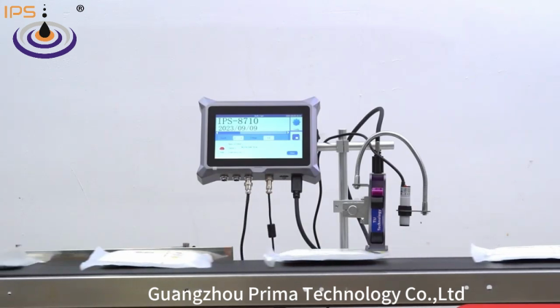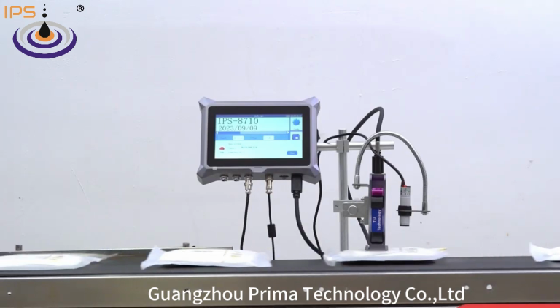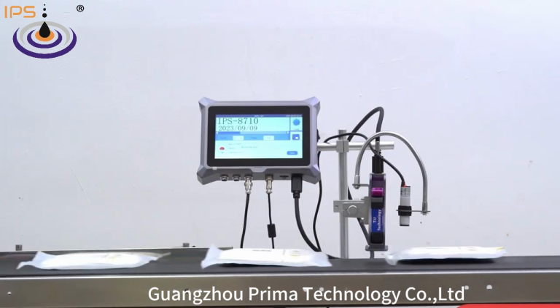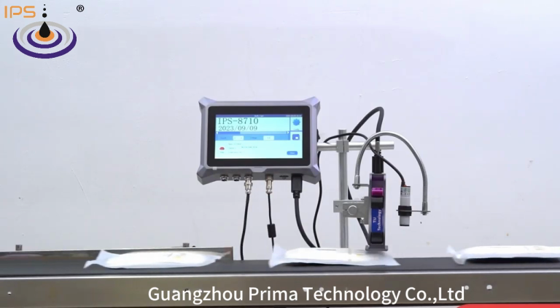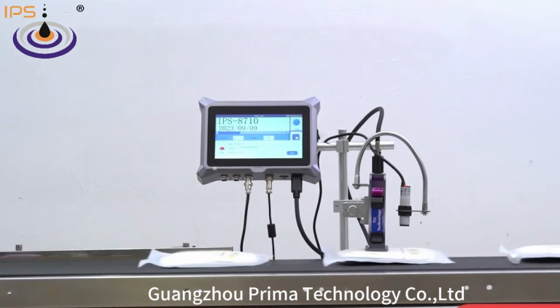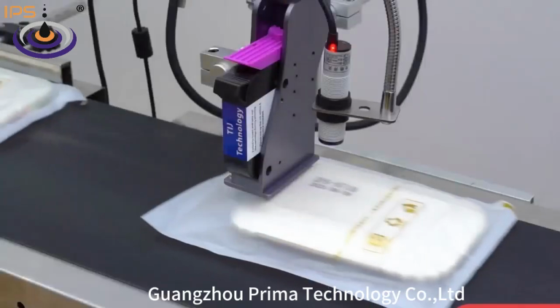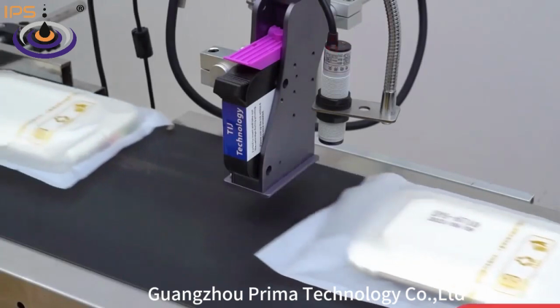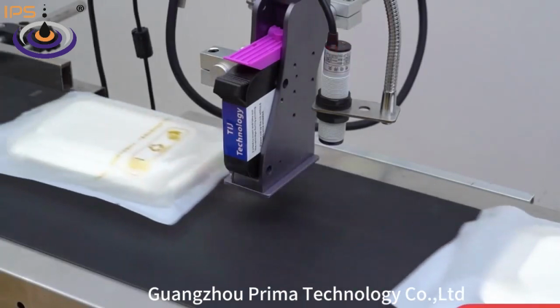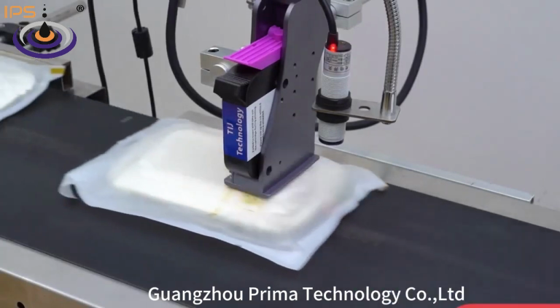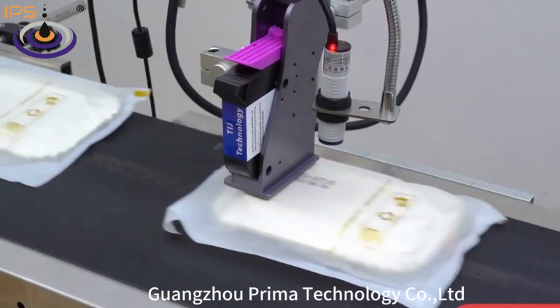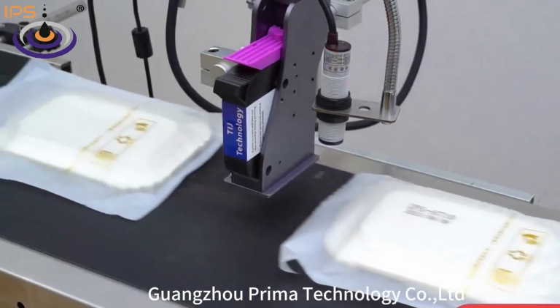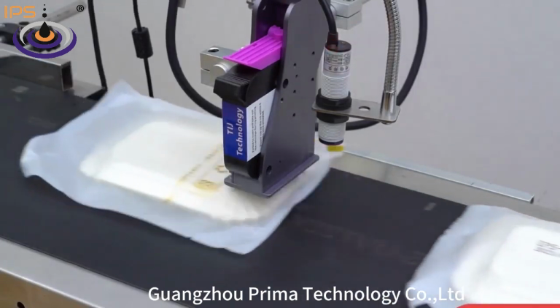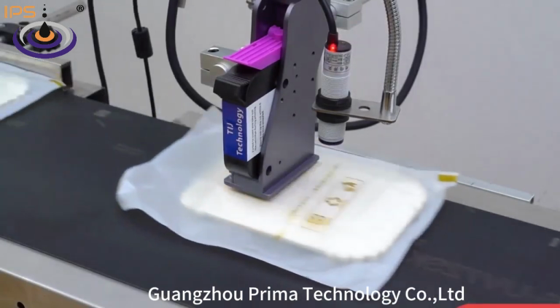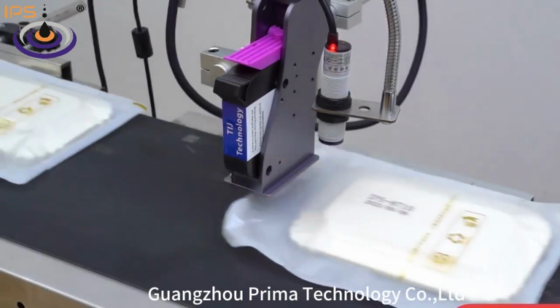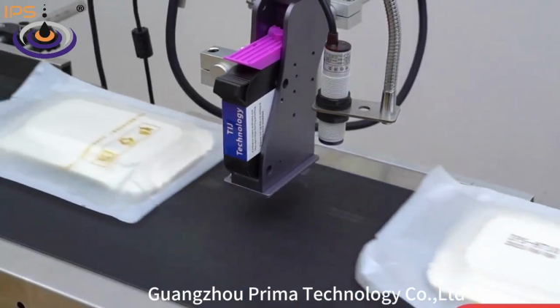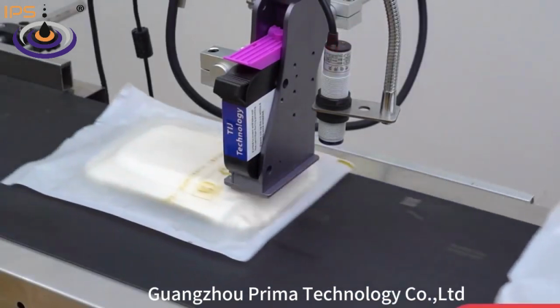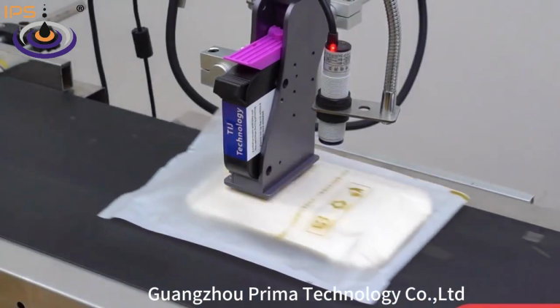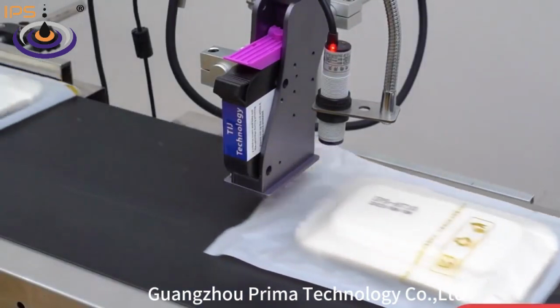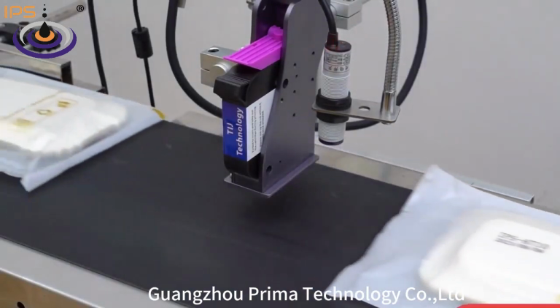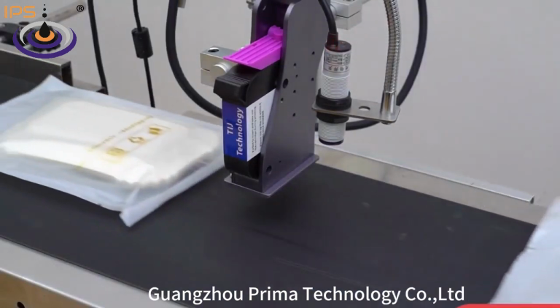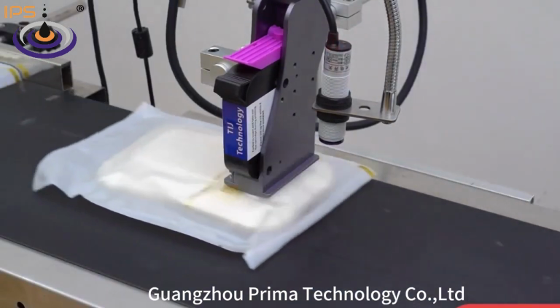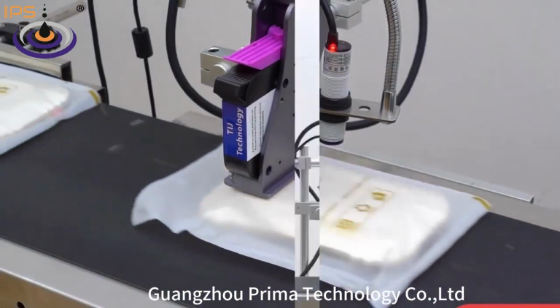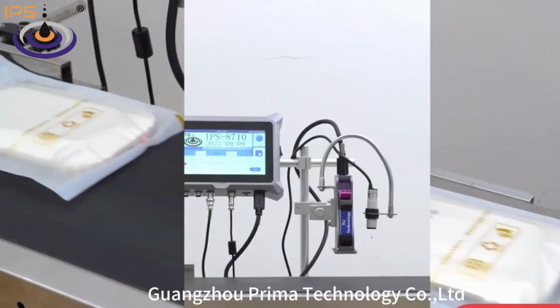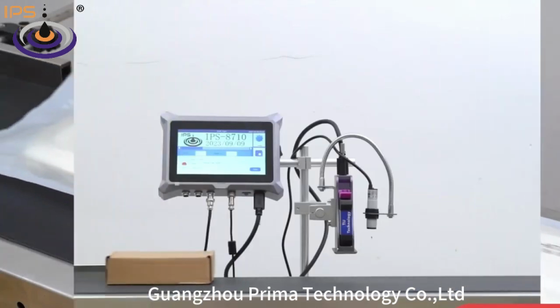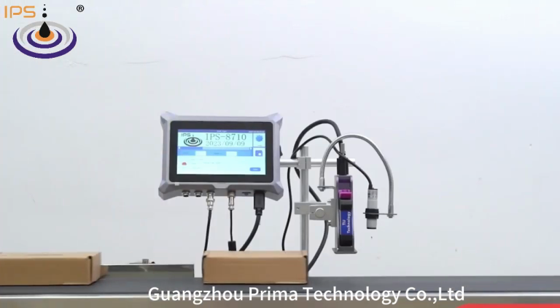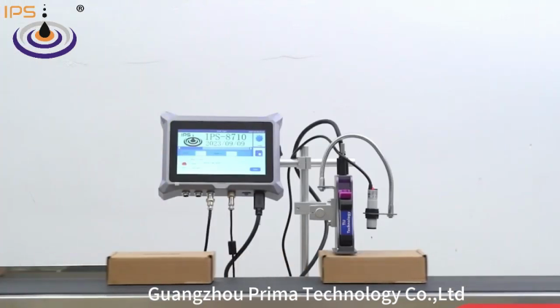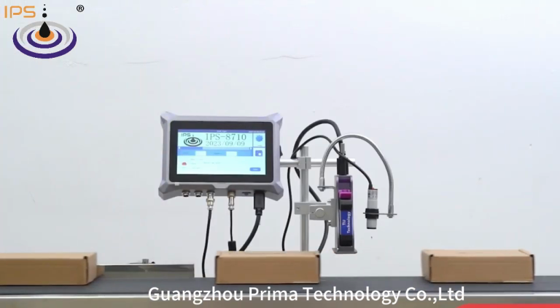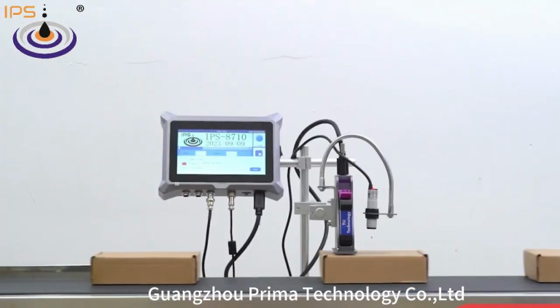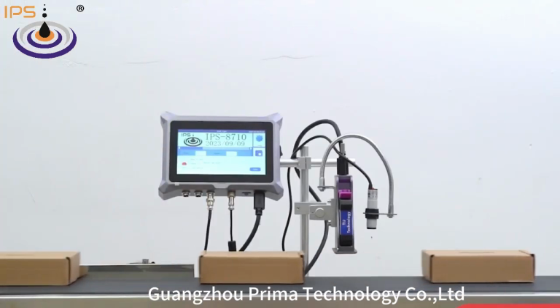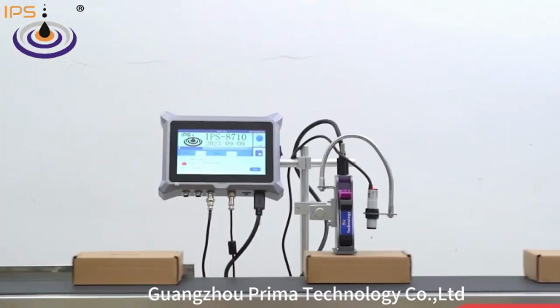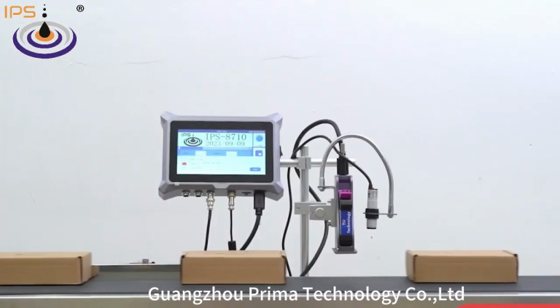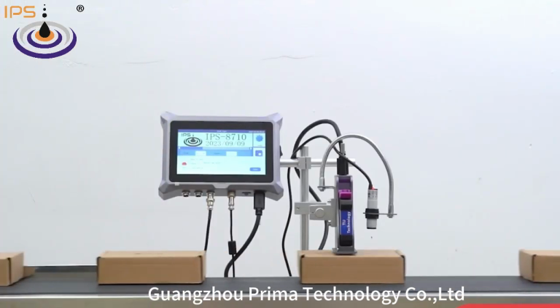The ink system can be open, and customers can find cartridges from local markets. It can print numbers, text, graphics, barcode, and QR code with a multiple language interface.